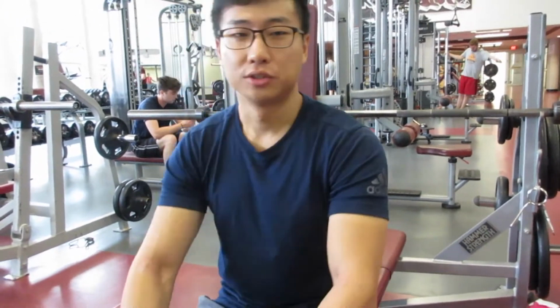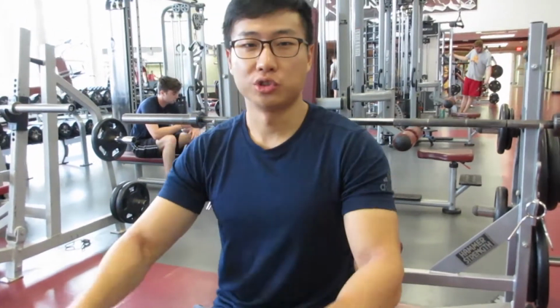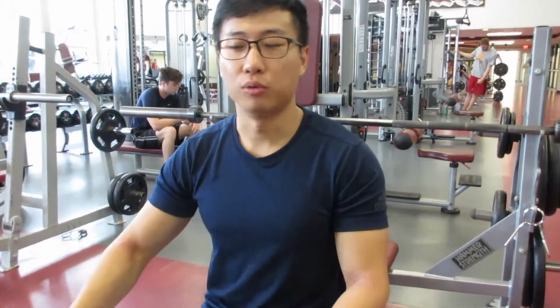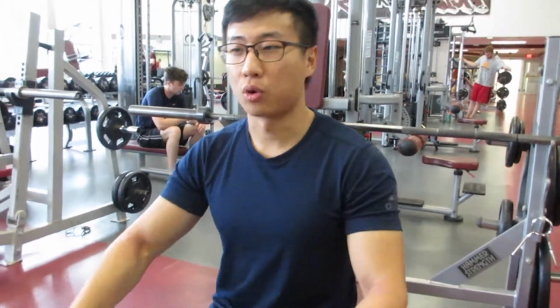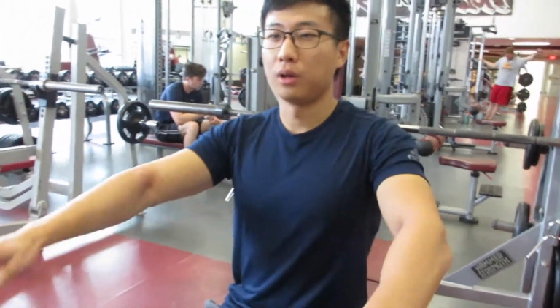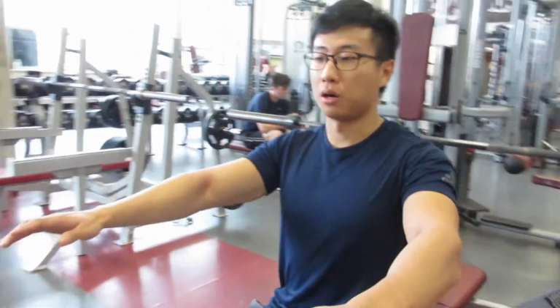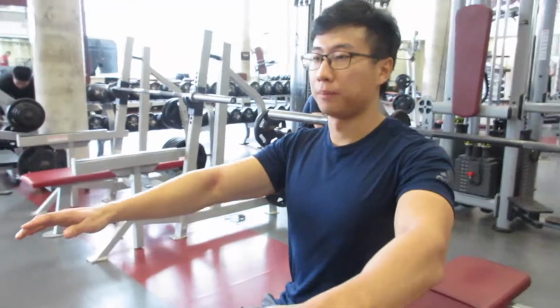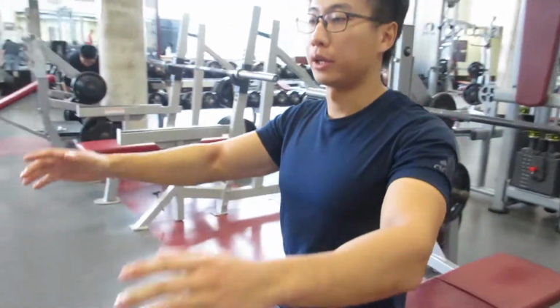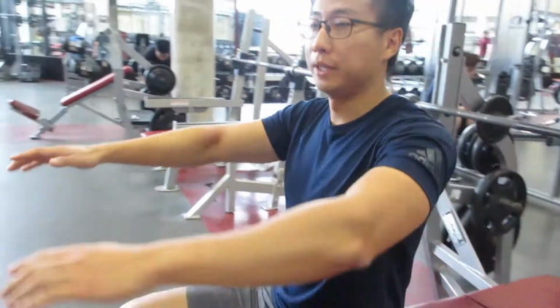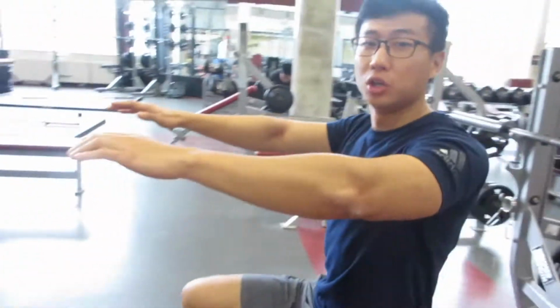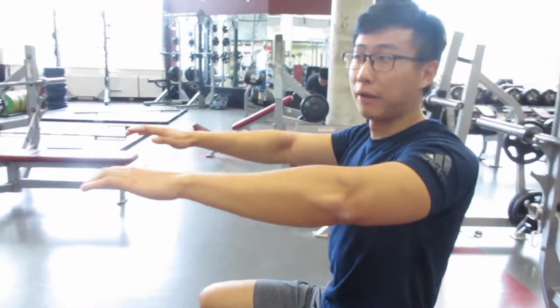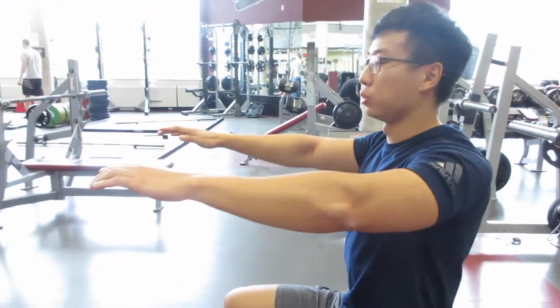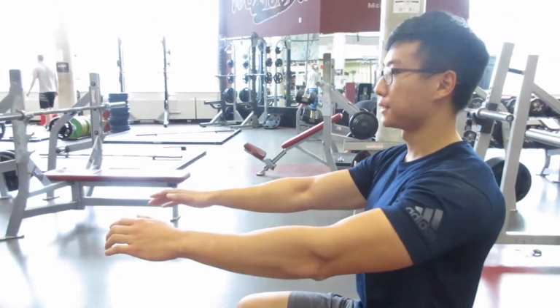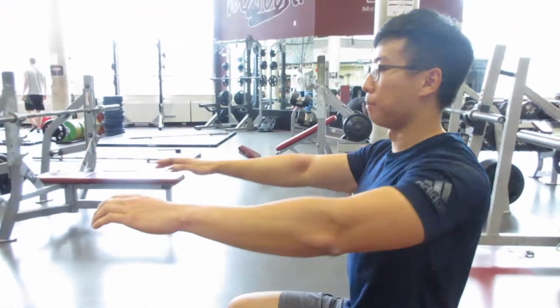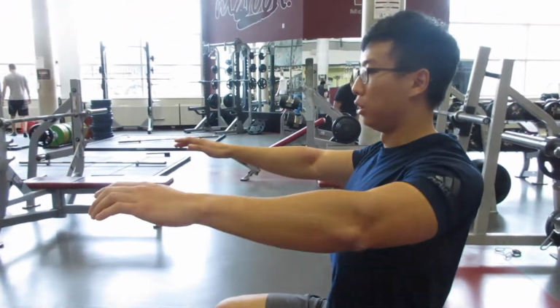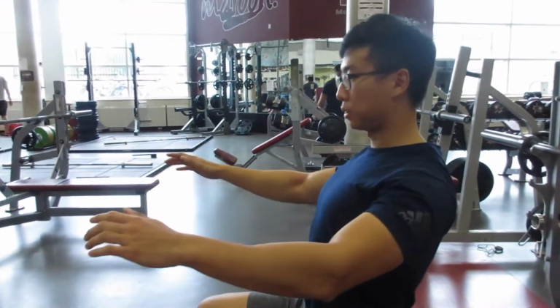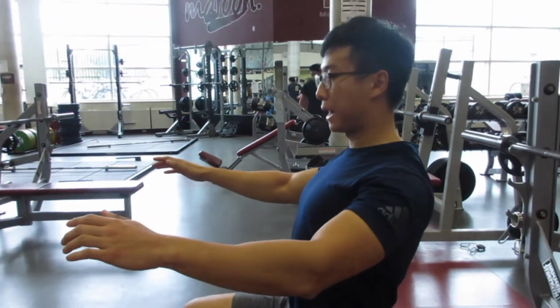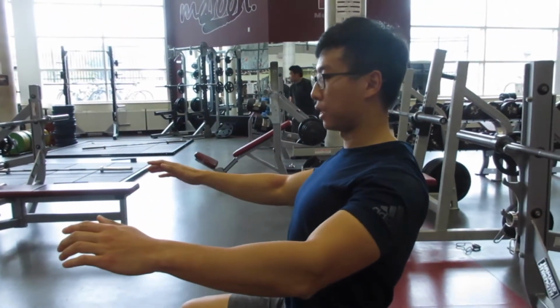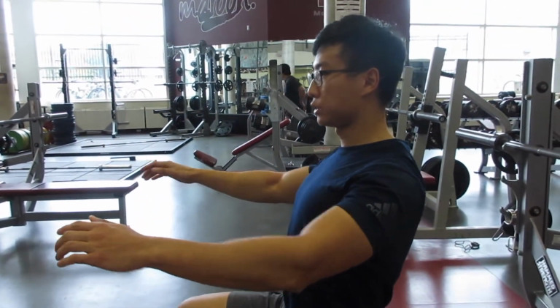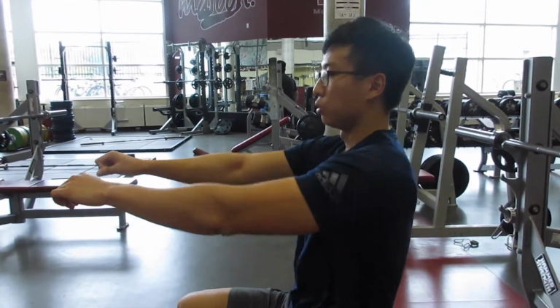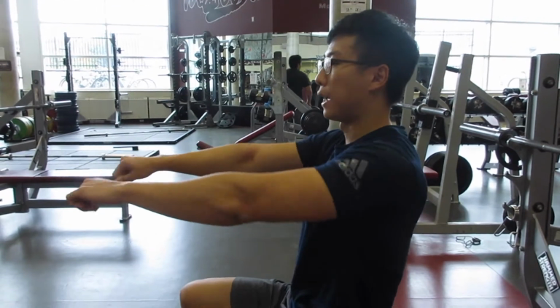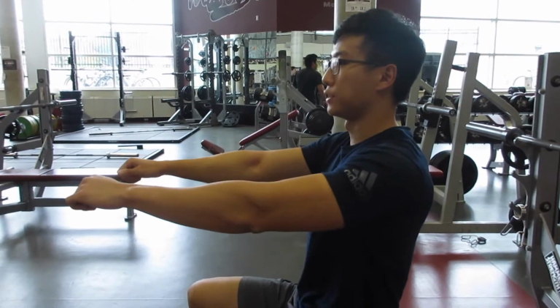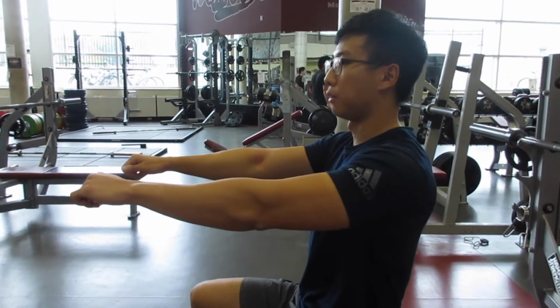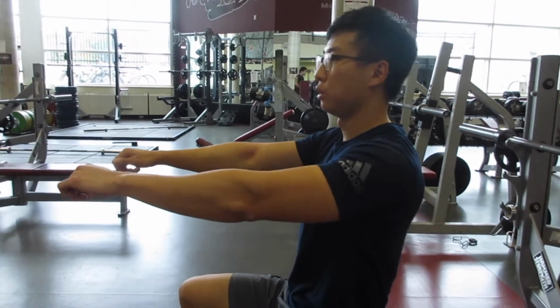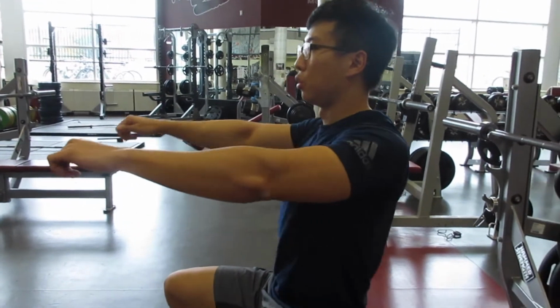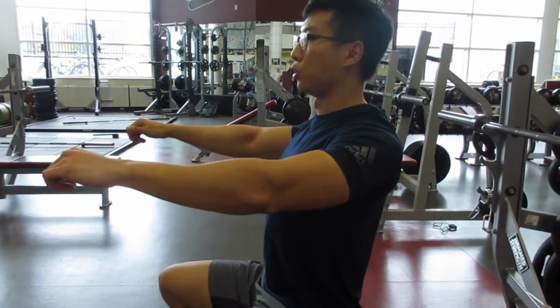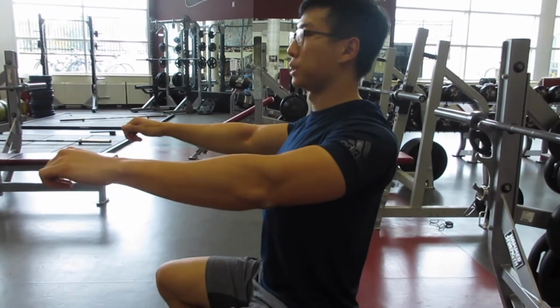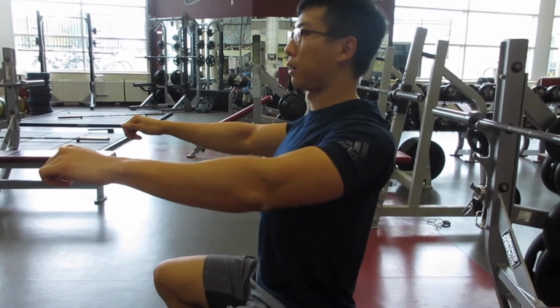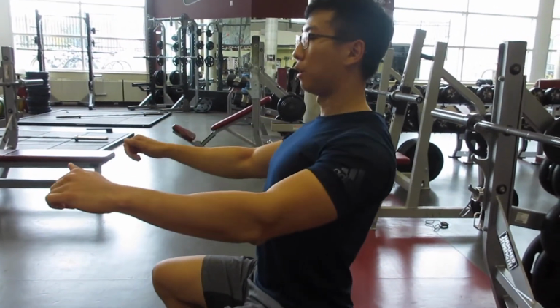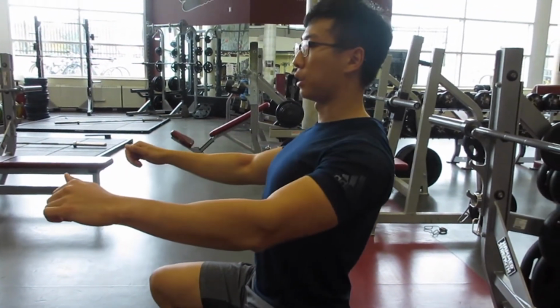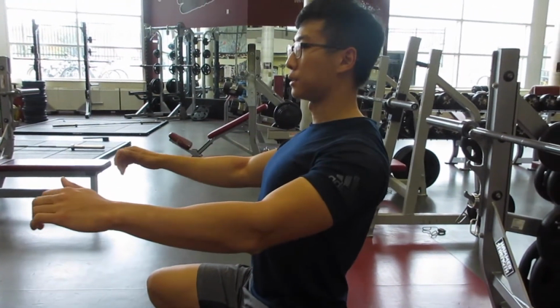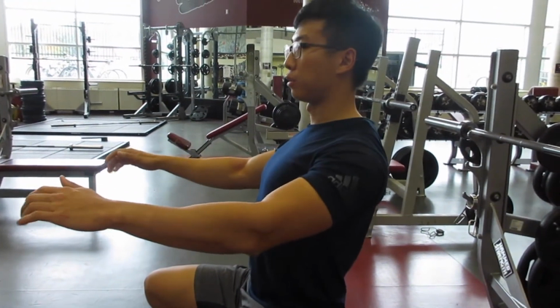So just to go over form — if you're setting up, you want to have your shoulder blades locked back and downwards. You don't want to have them just hanging in front; you're going to pull your shoulder blades back and lock them down.